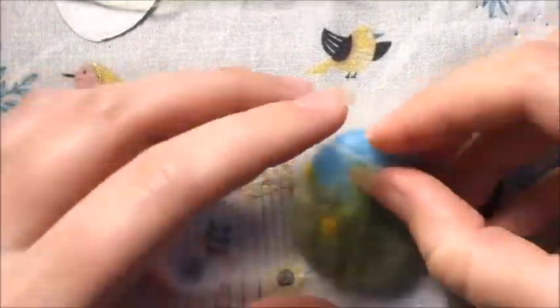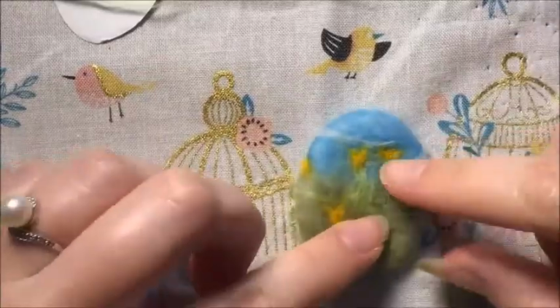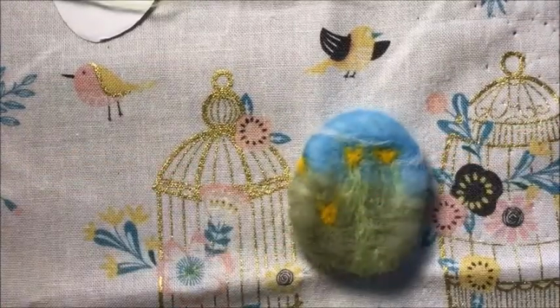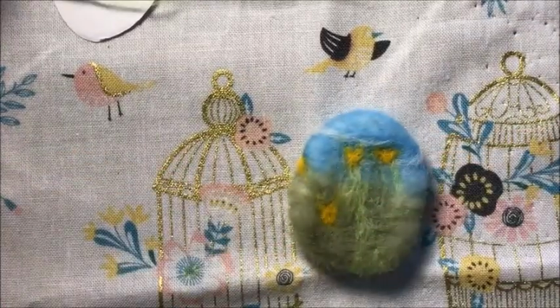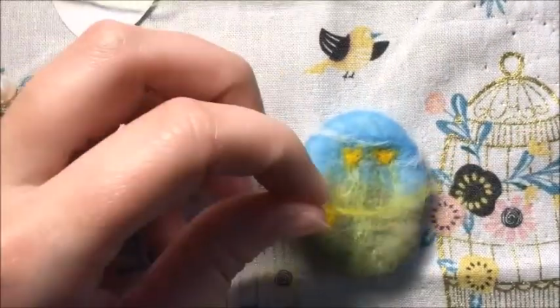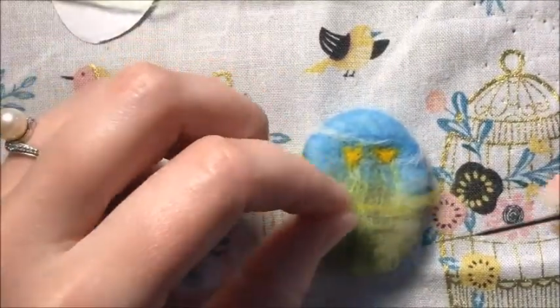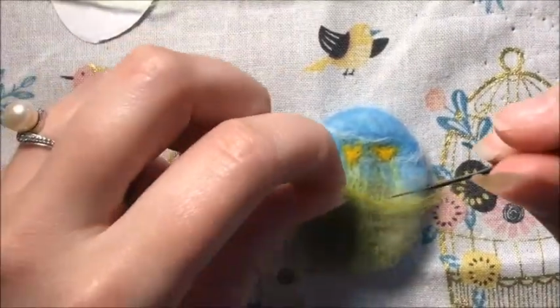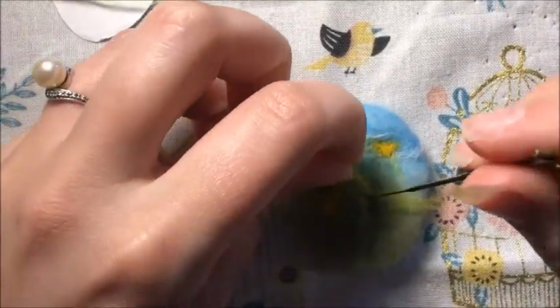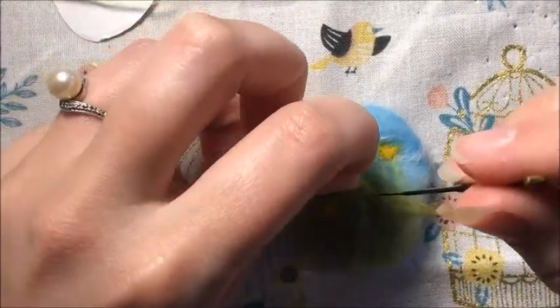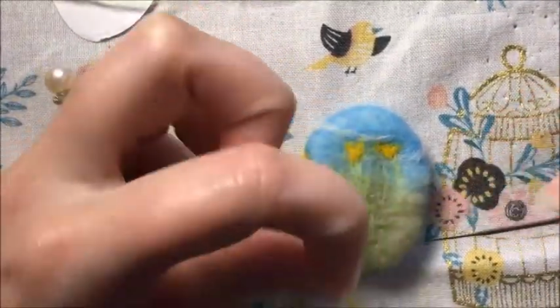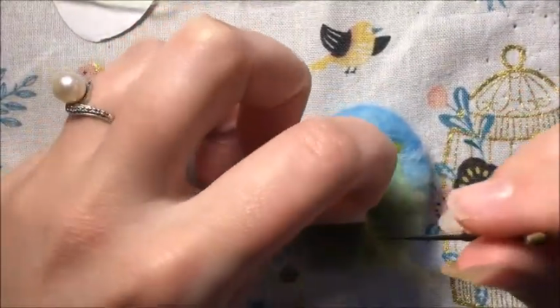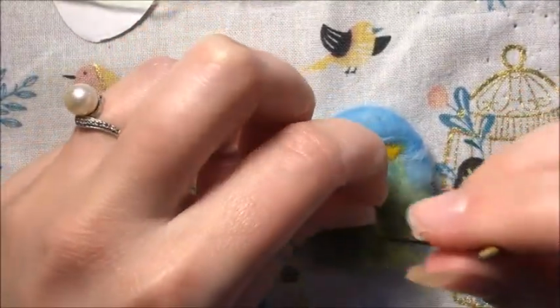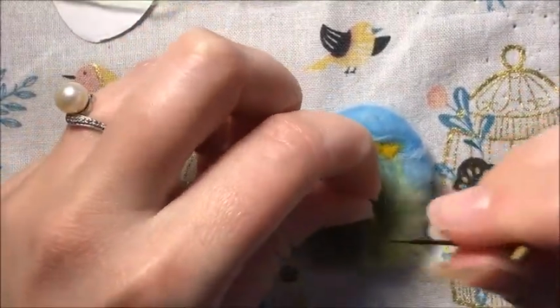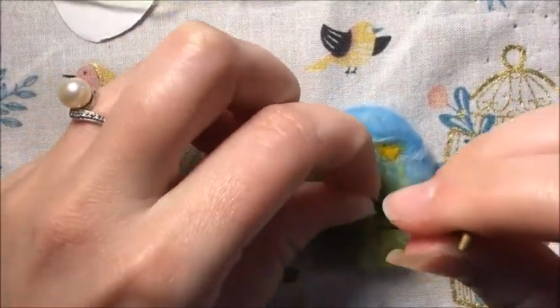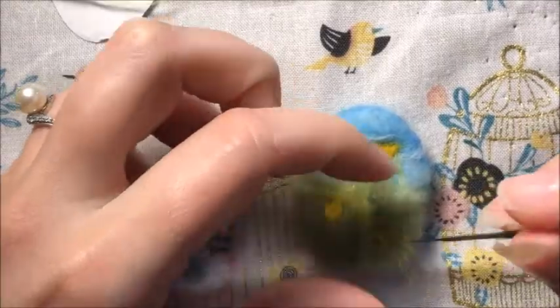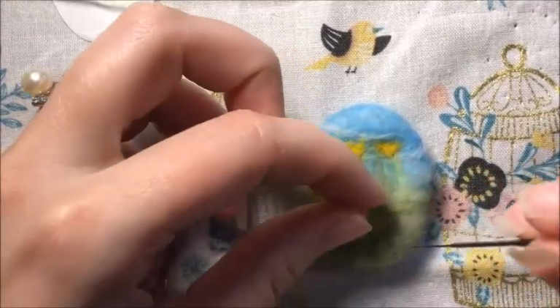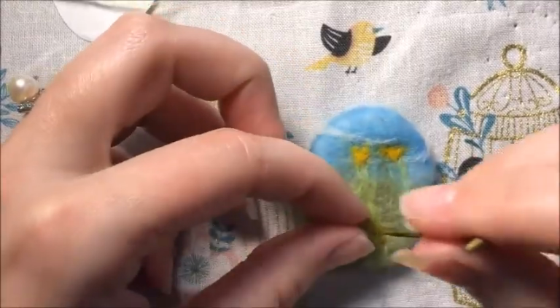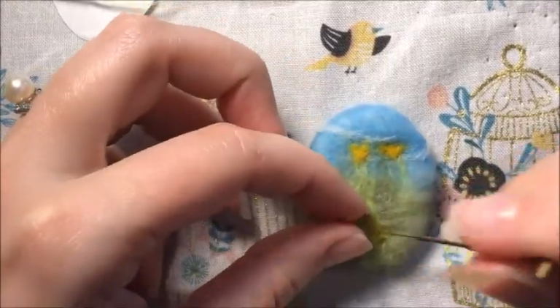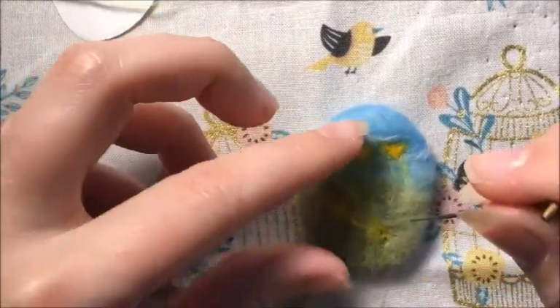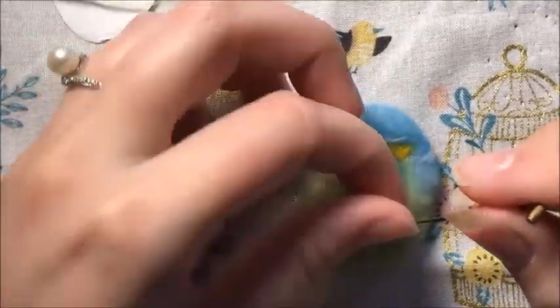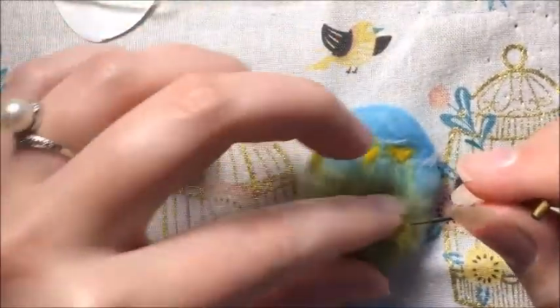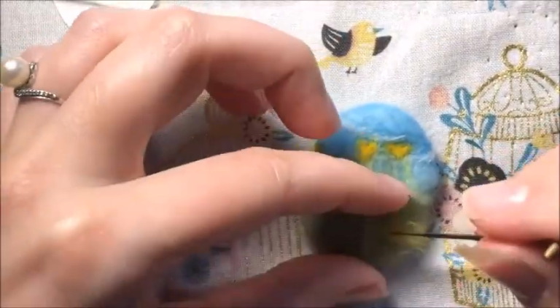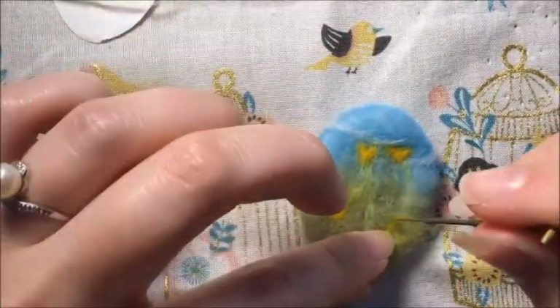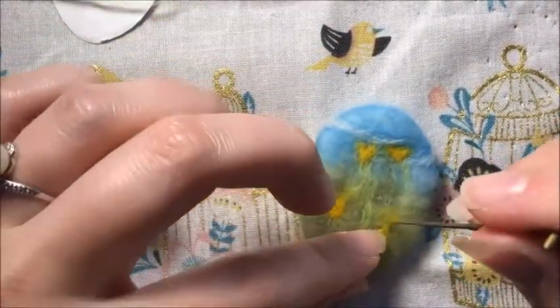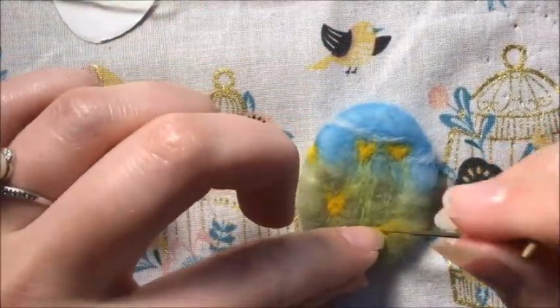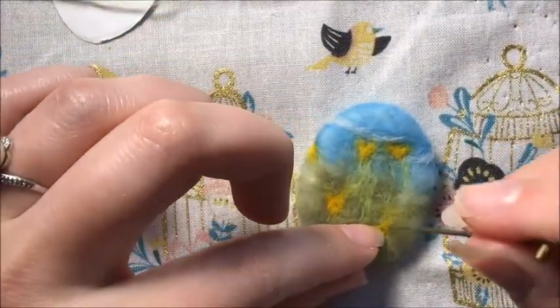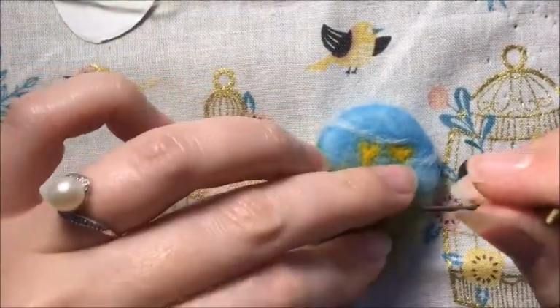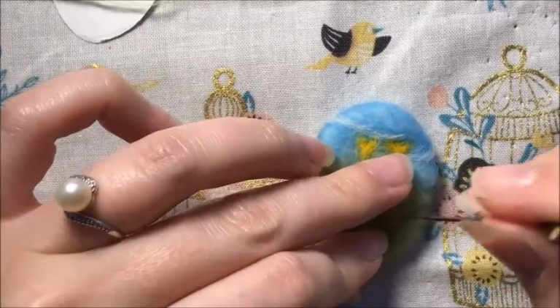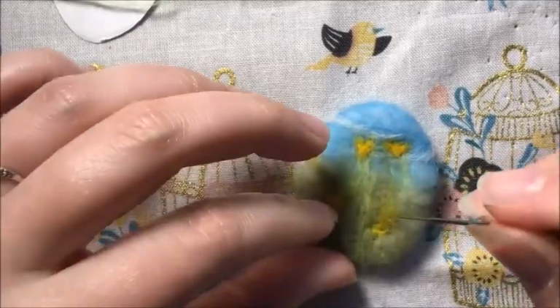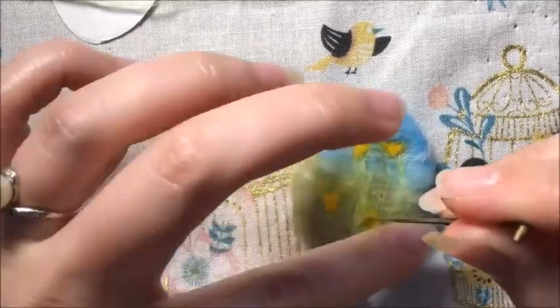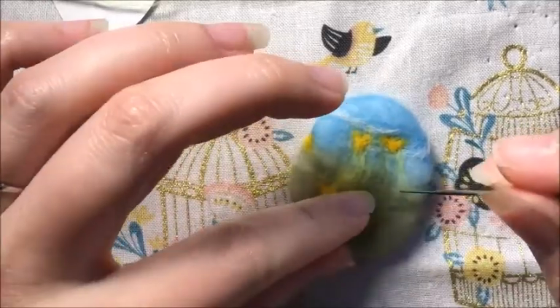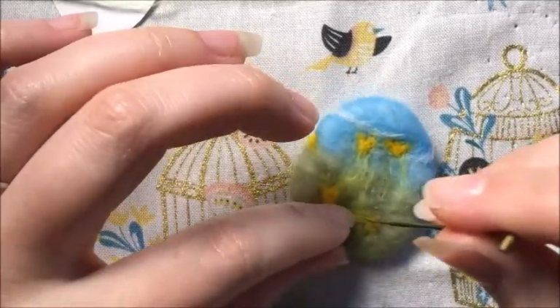When you're happy with them, go ahead and make as many flowers as the stems that you do have. You can always add stems - I ended up adding a few, so go ahead and keep going with that.